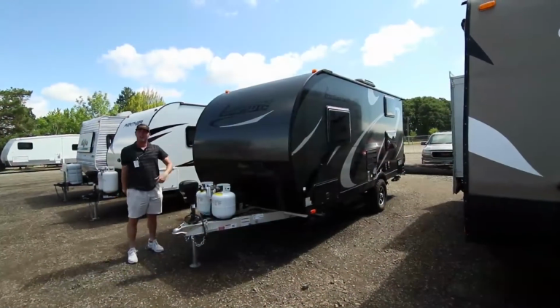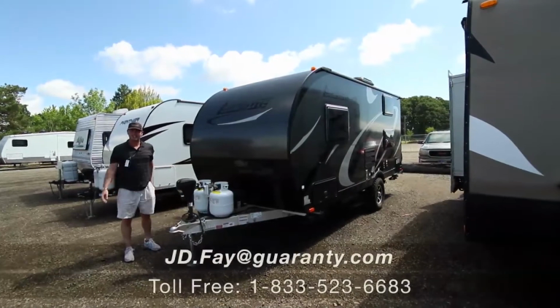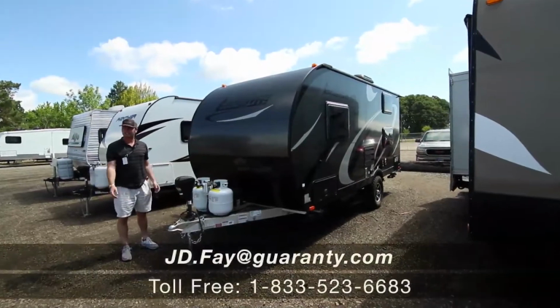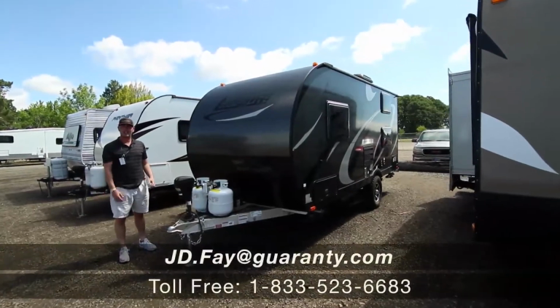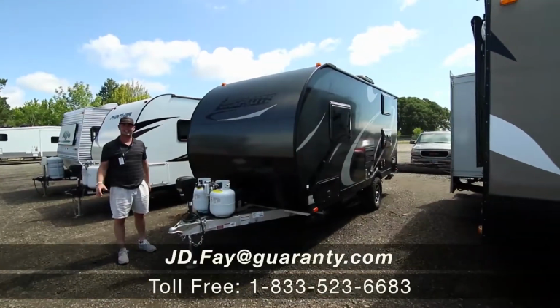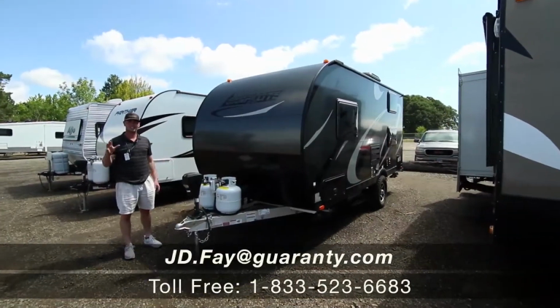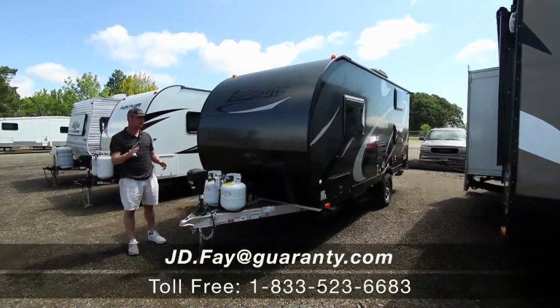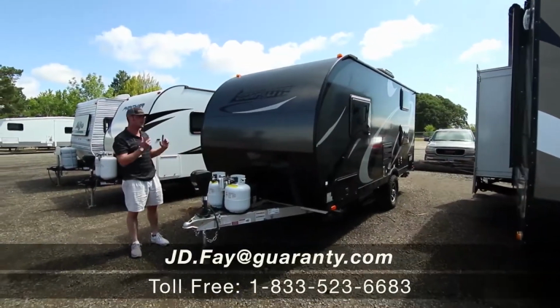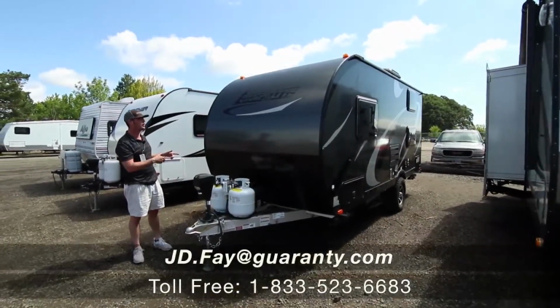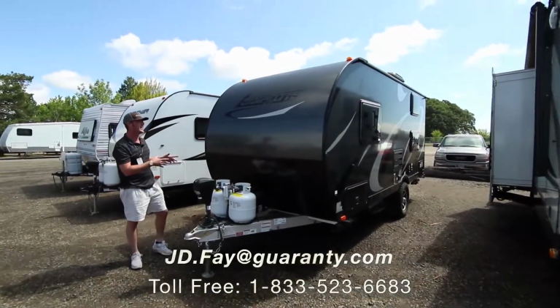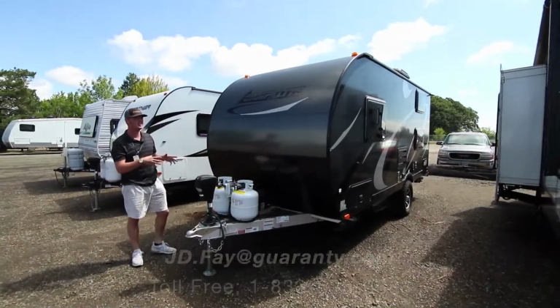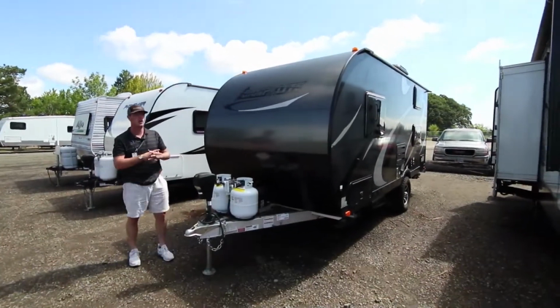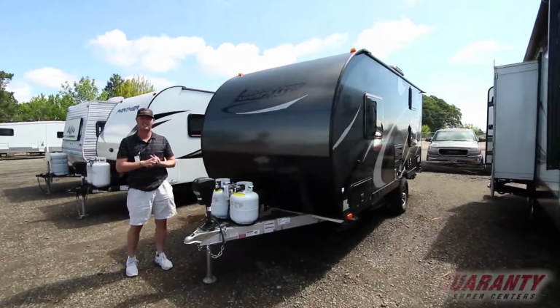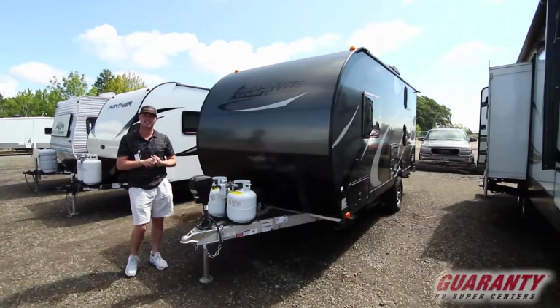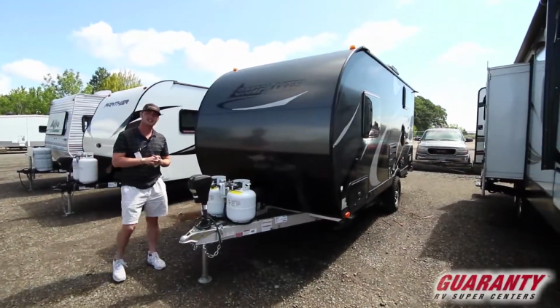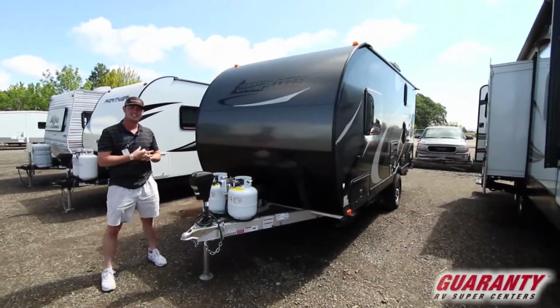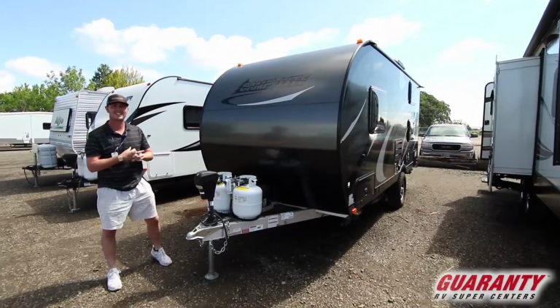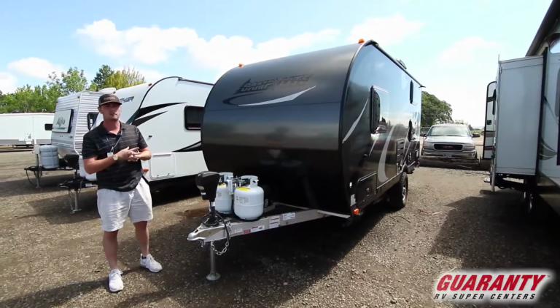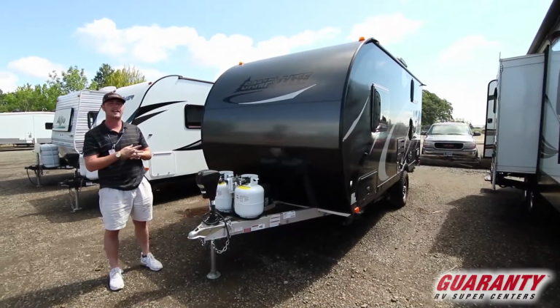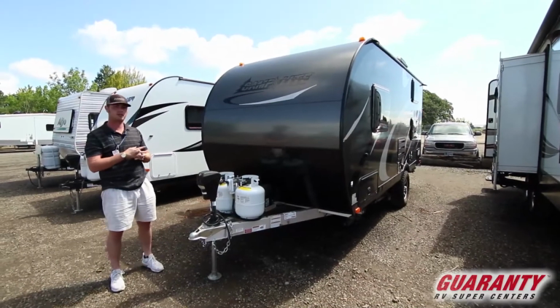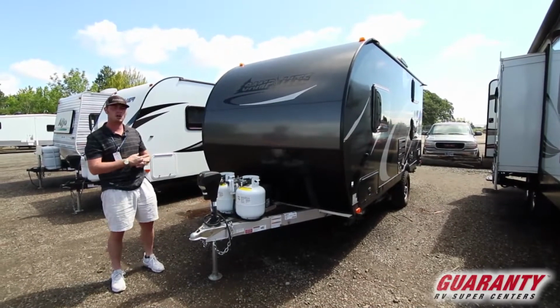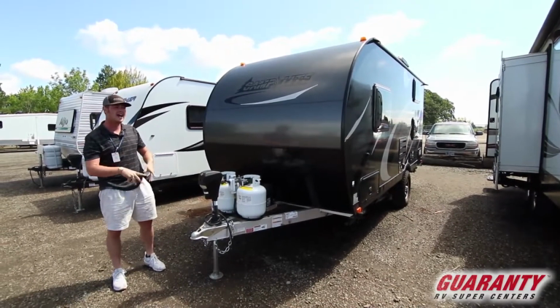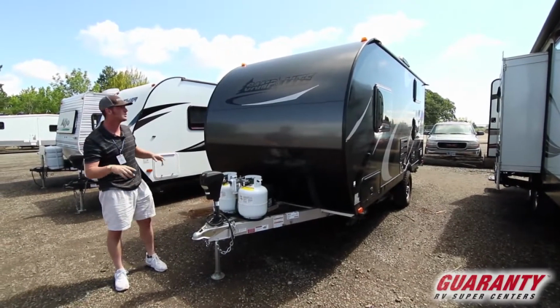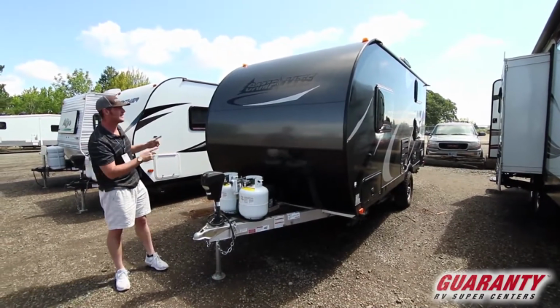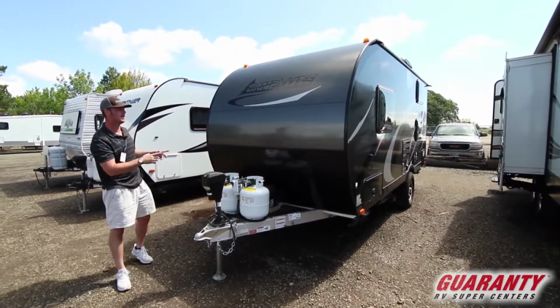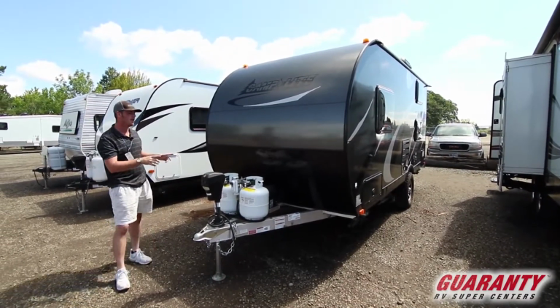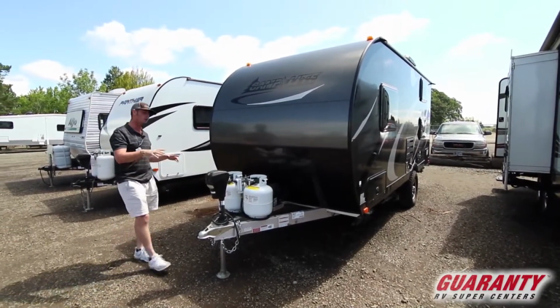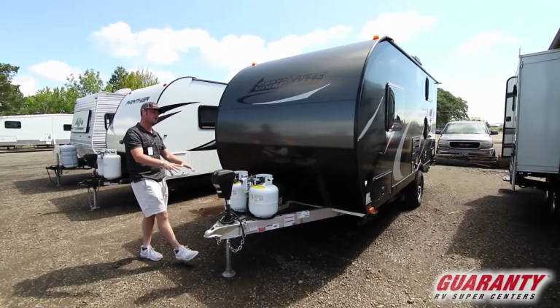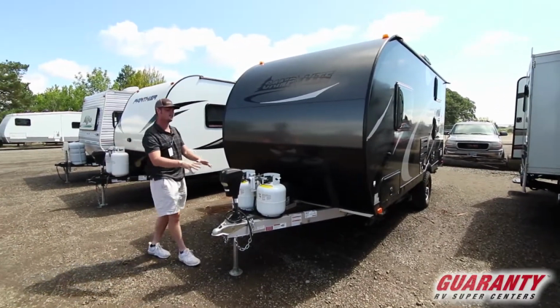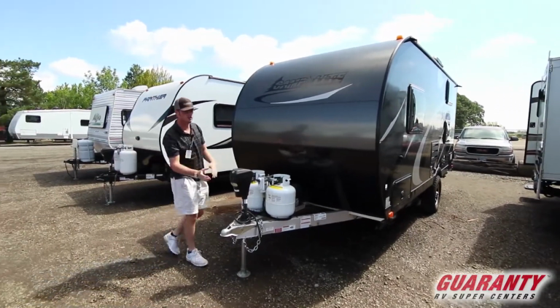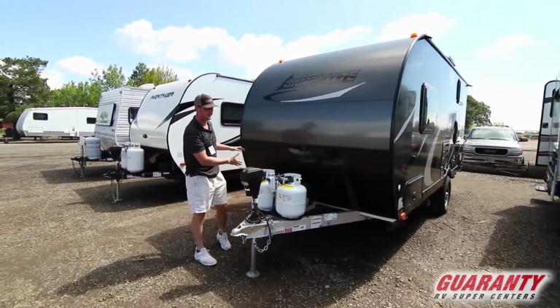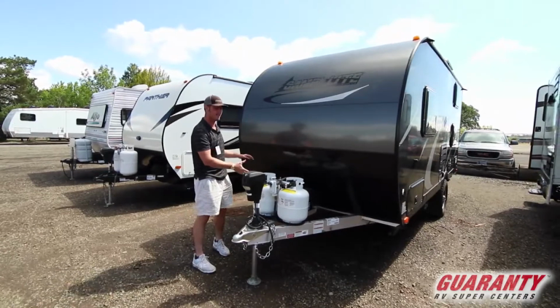Hey guys, this is JD at Guaranty RV. Today we are looking at a 2017 16BHB bunkhouse Camp Light. We're going to start on the outside and move on the inside.